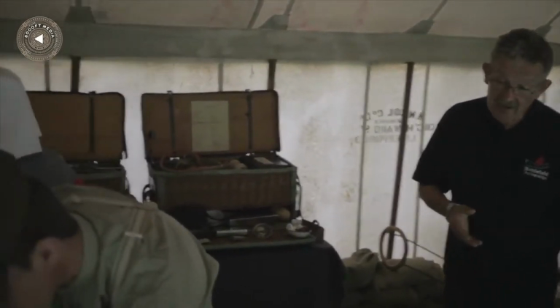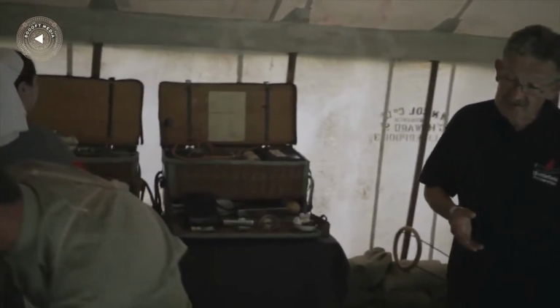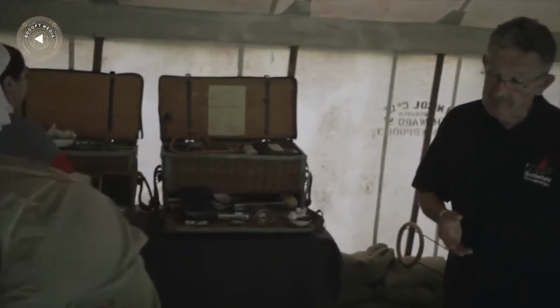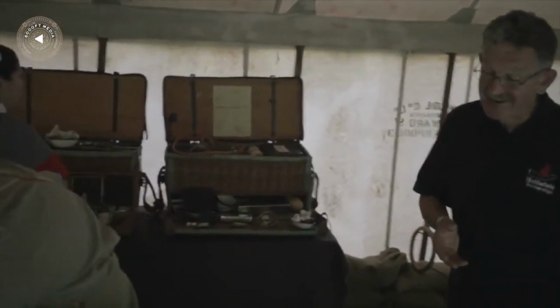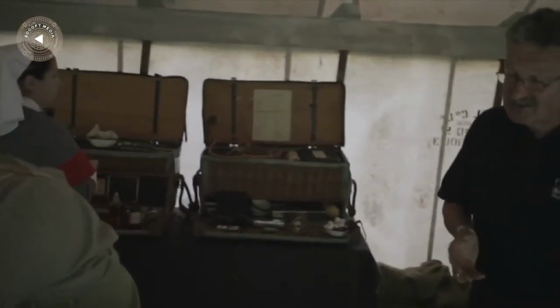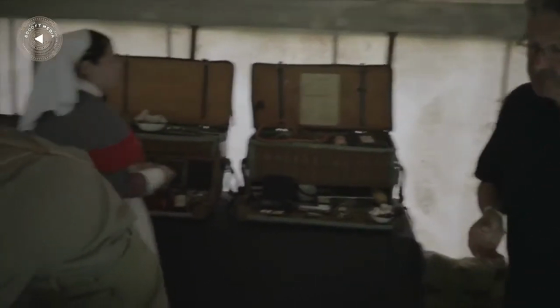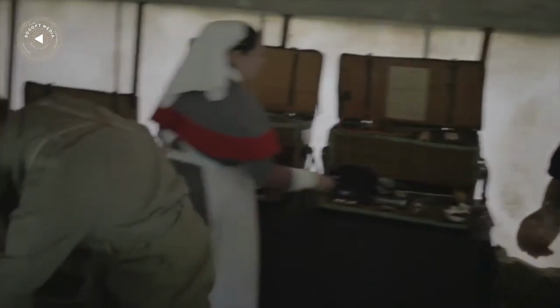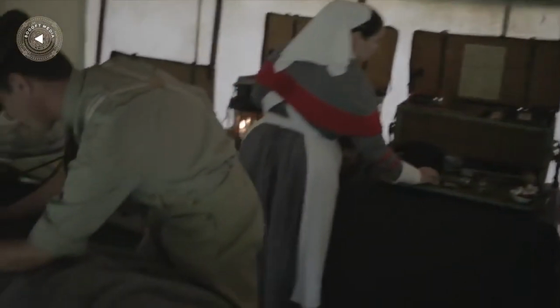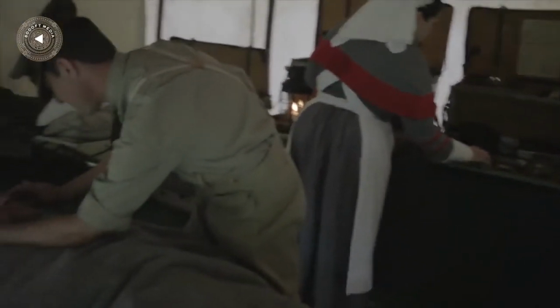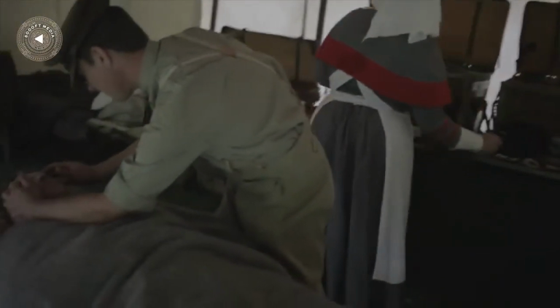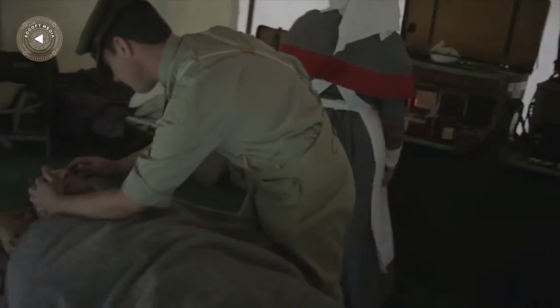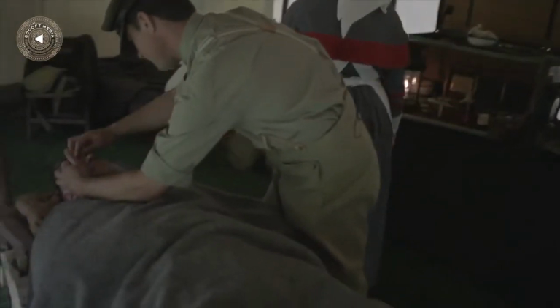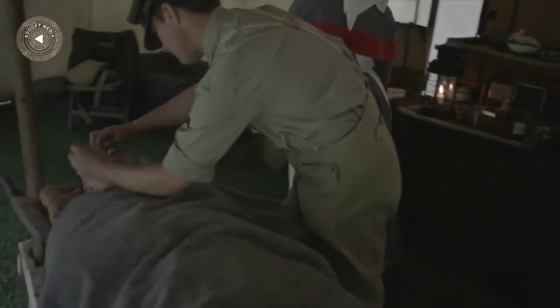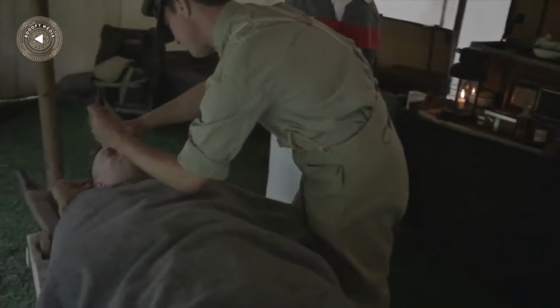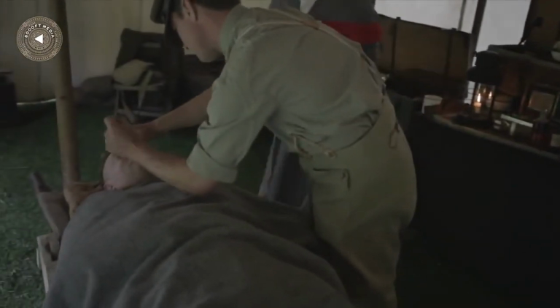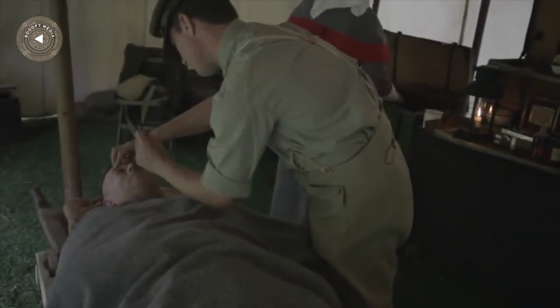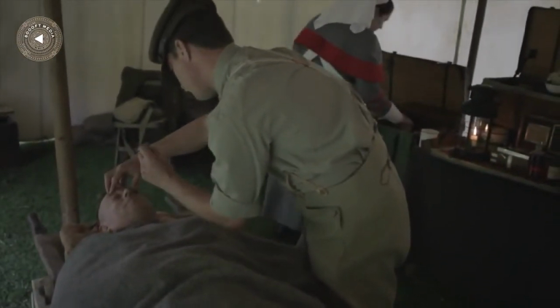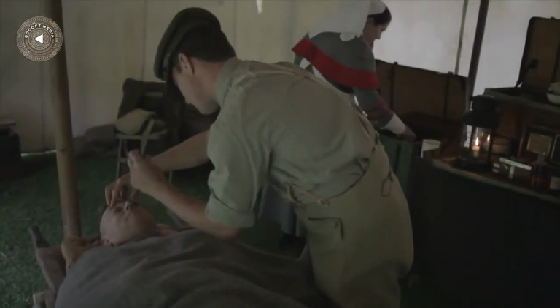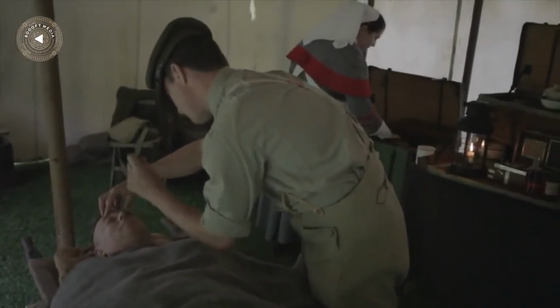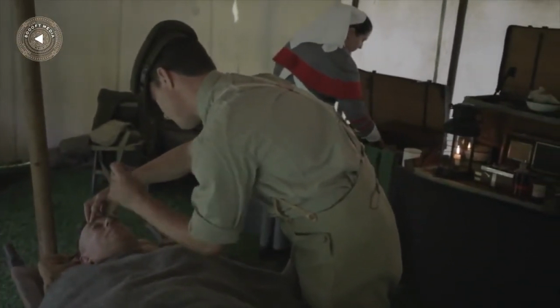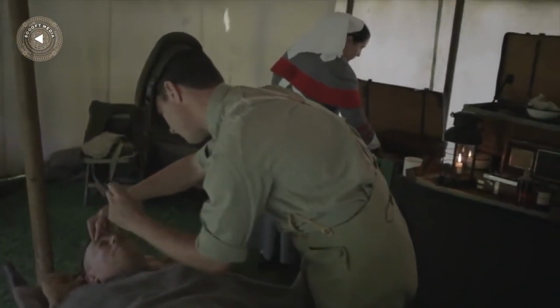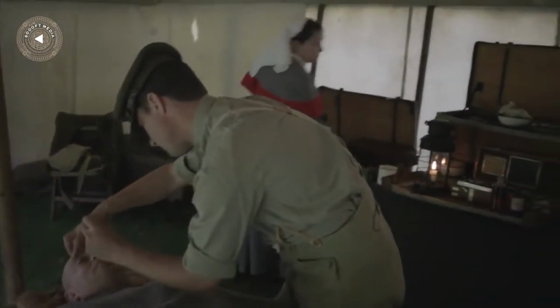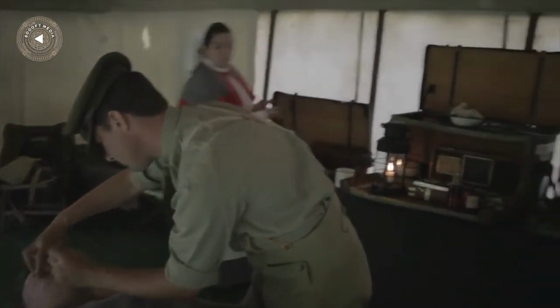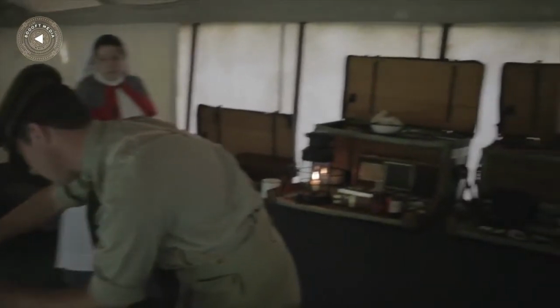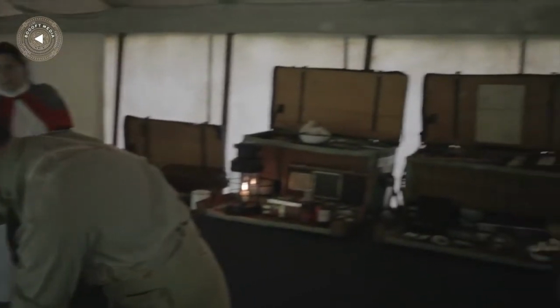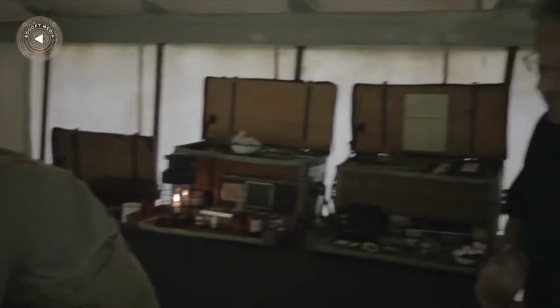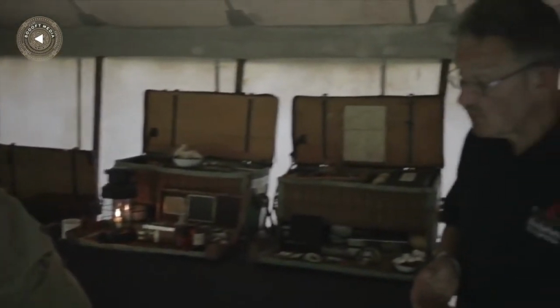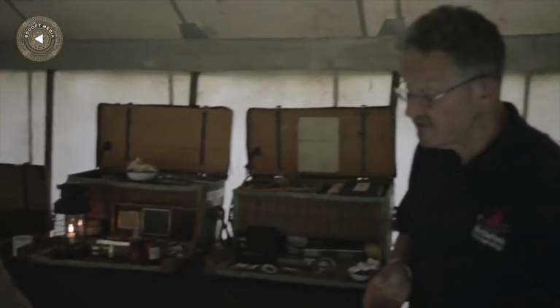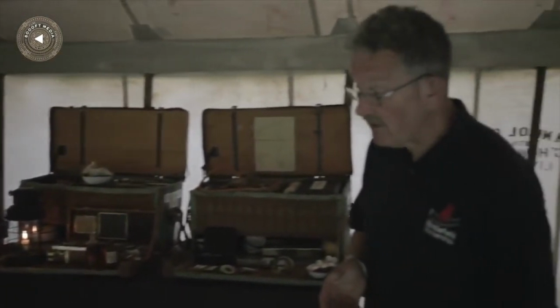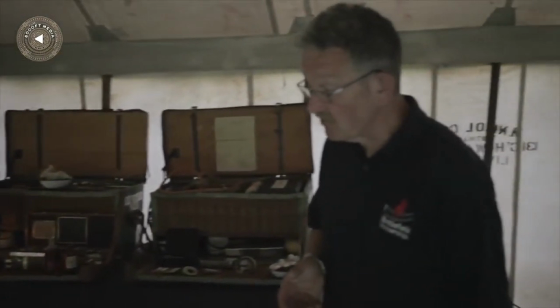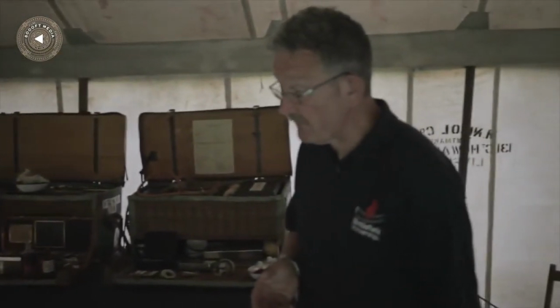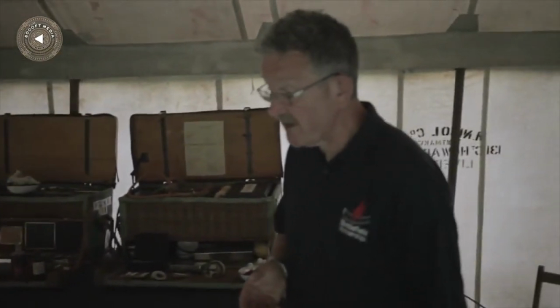Here they are assessing the patient — he seems to be unconscious and not responding at all. He's shown no sign, not even a flicker of response to the doctor, which is rather worrying. So the question now is what's going to happen next.